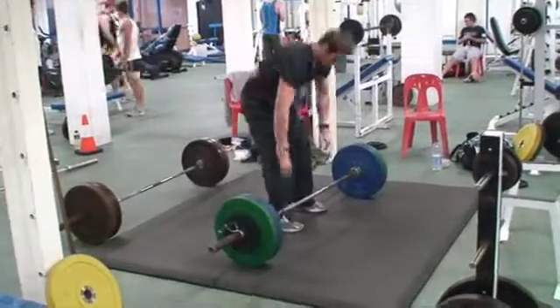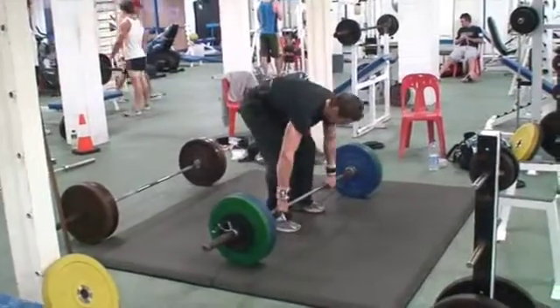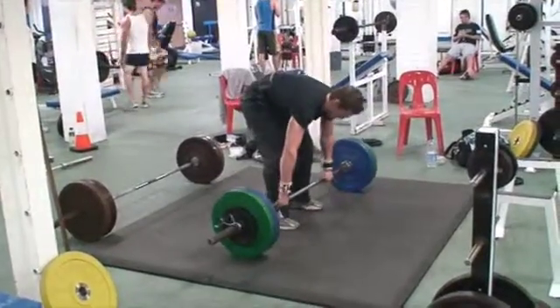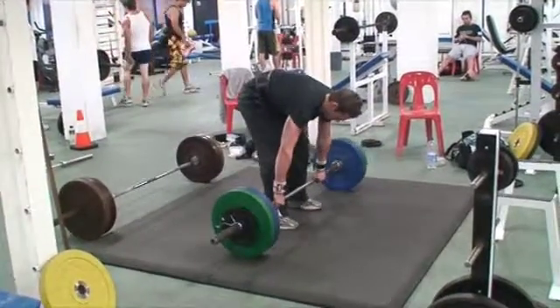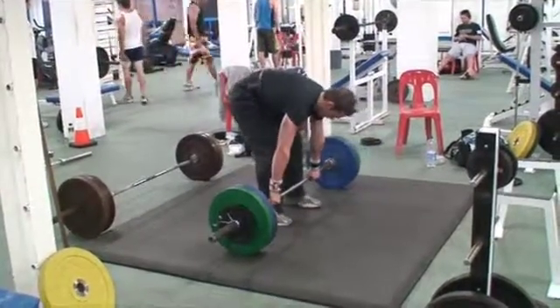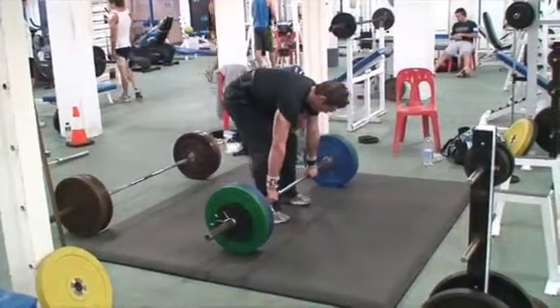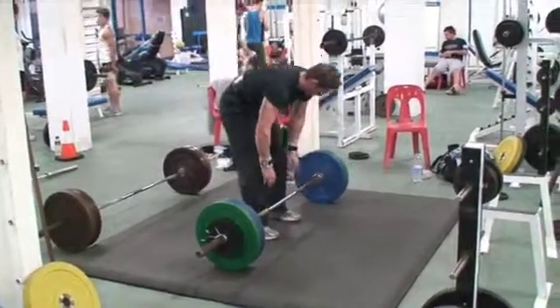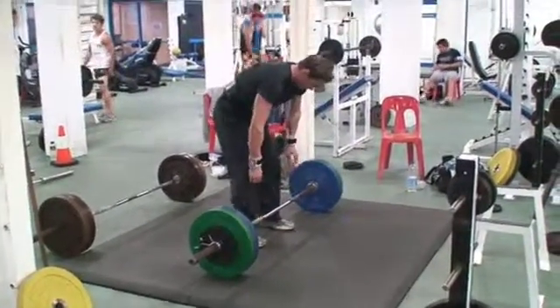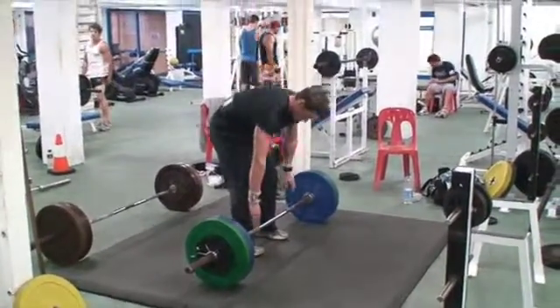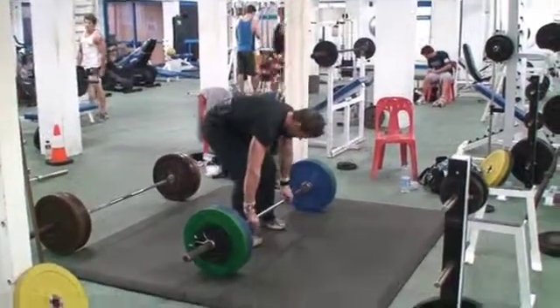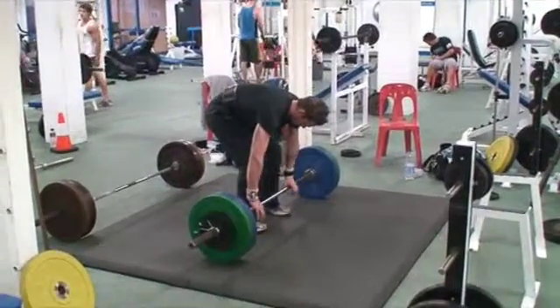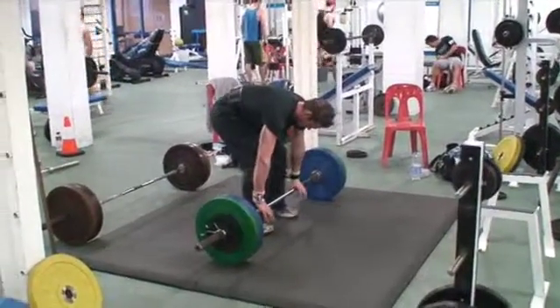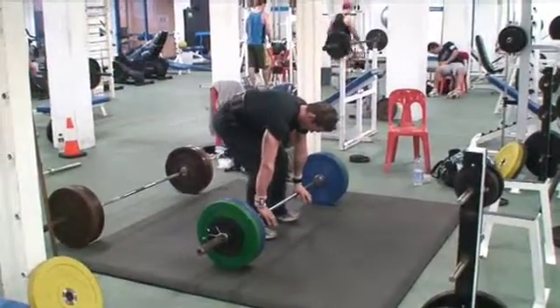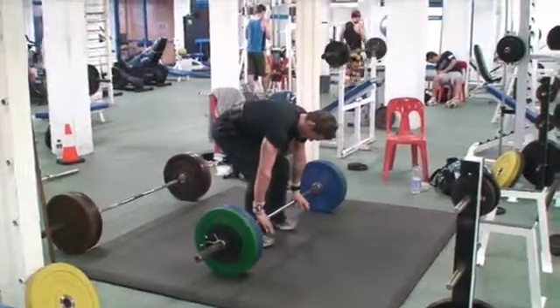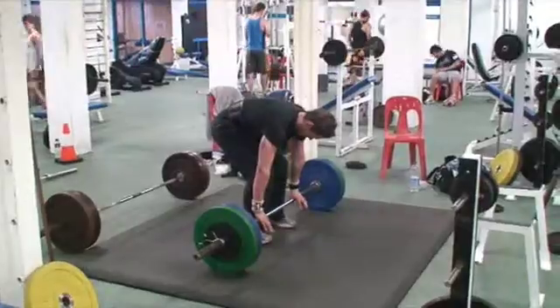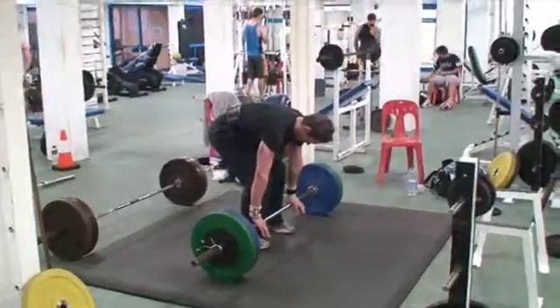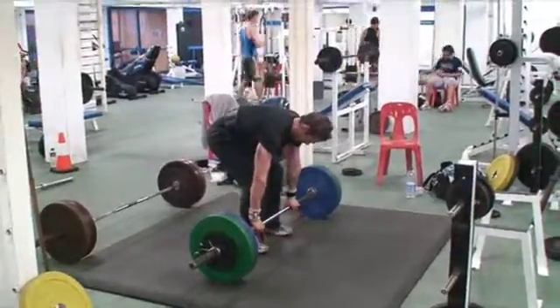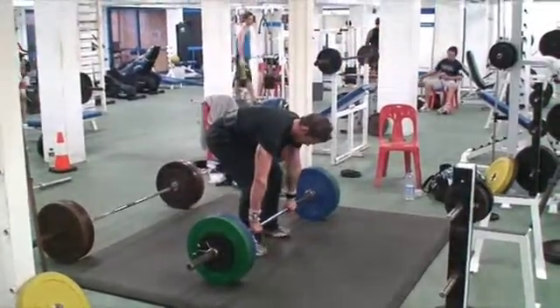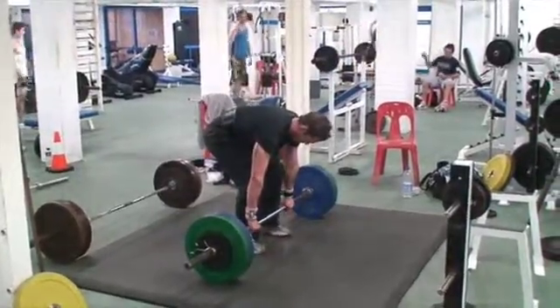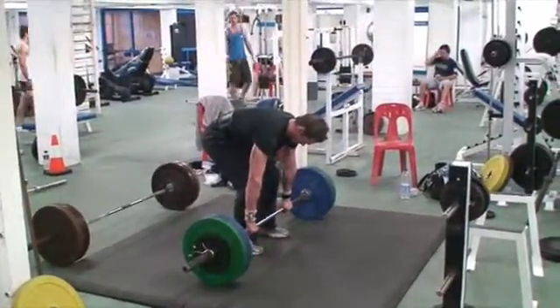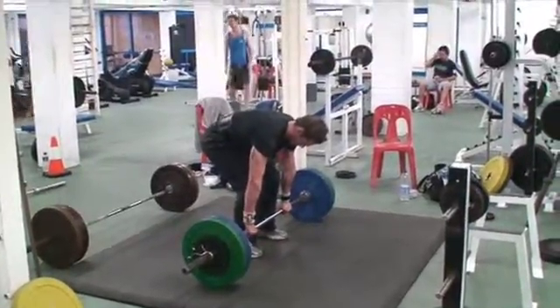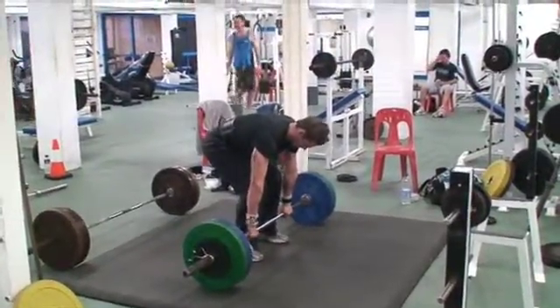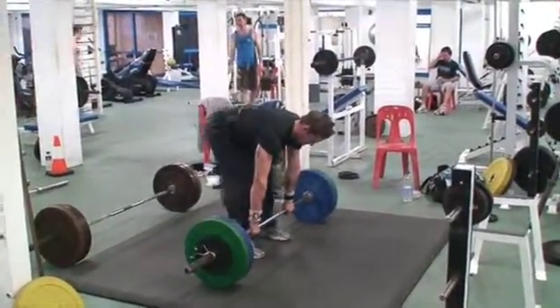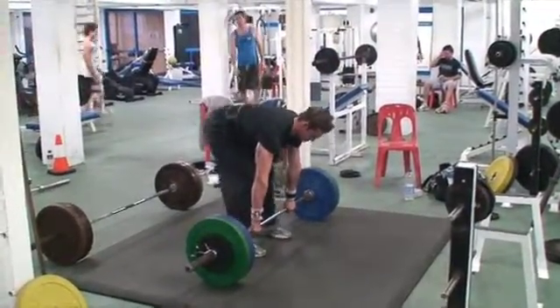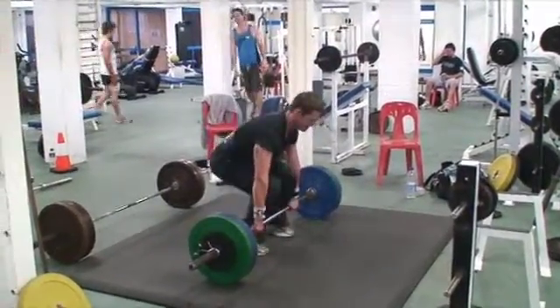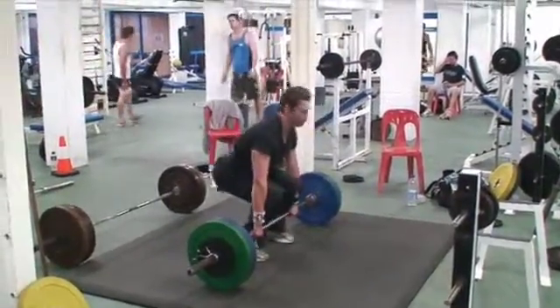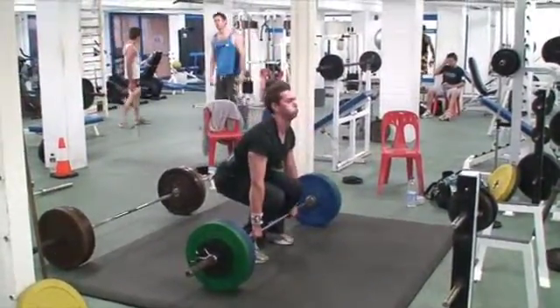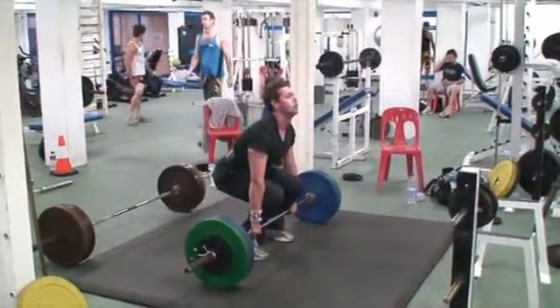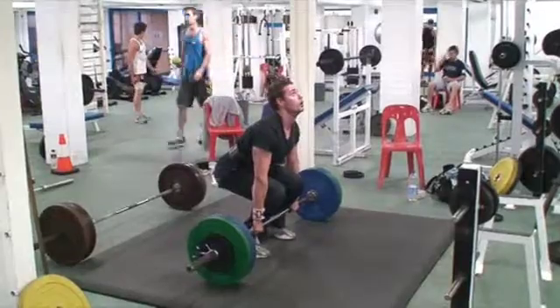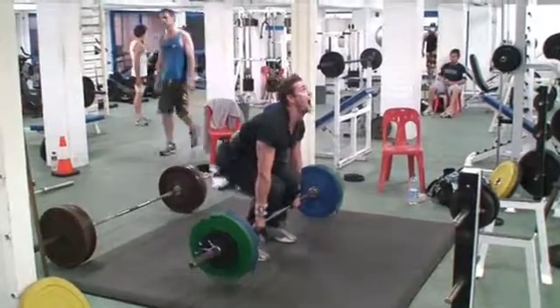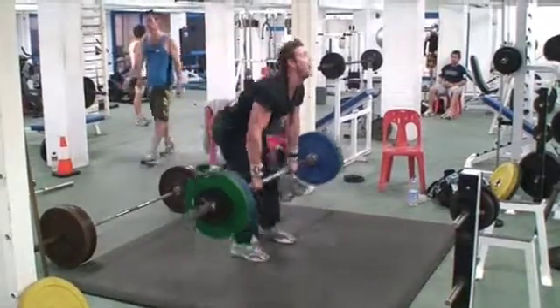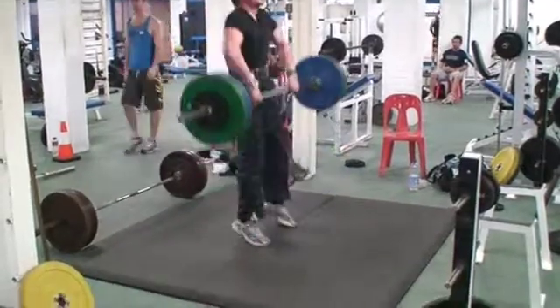Don't jump back on that one. Excellent power, but finish it off. There's no shrug there. You just accelerate for maybe one or two inches — you can accelerate for much more. Pull up, pull up.